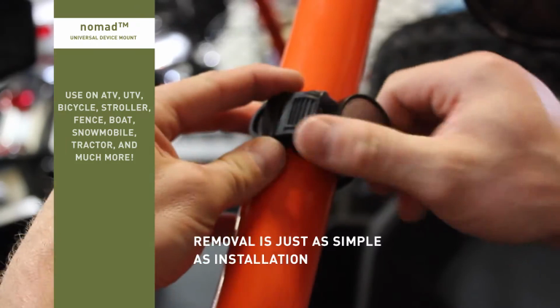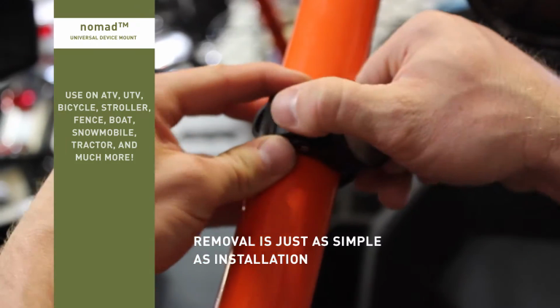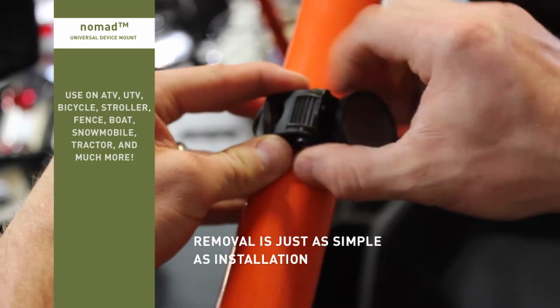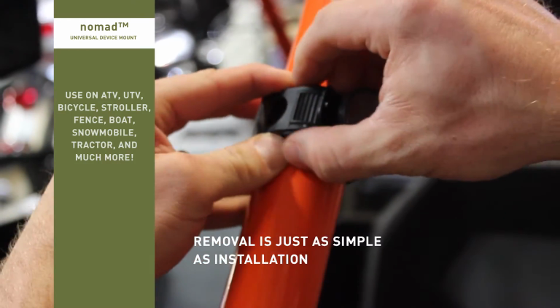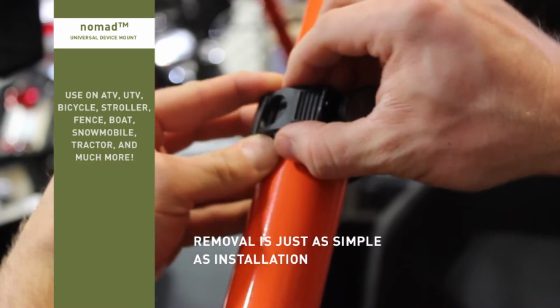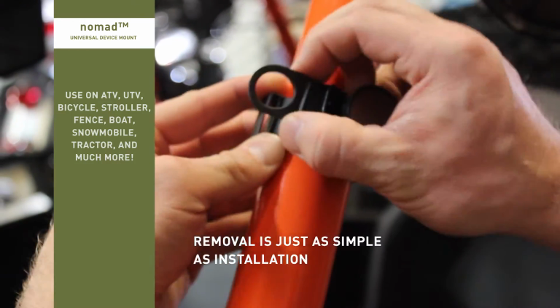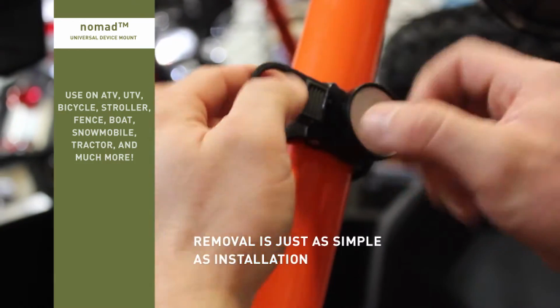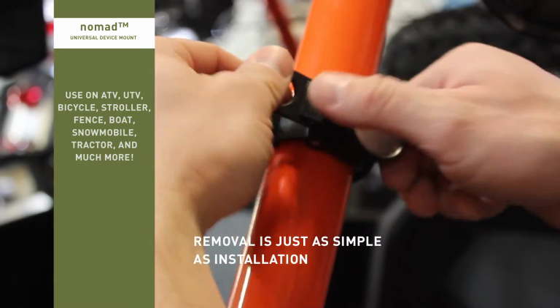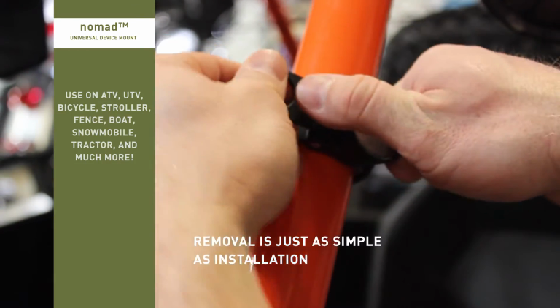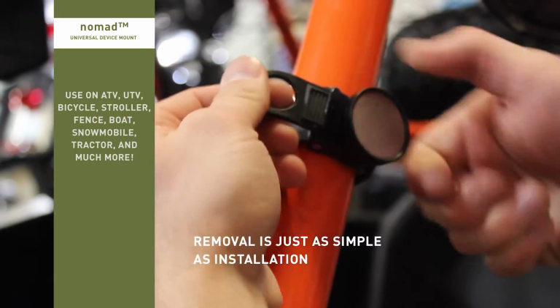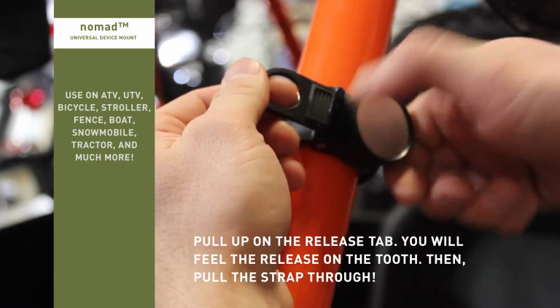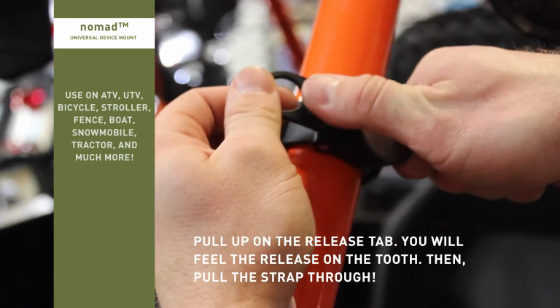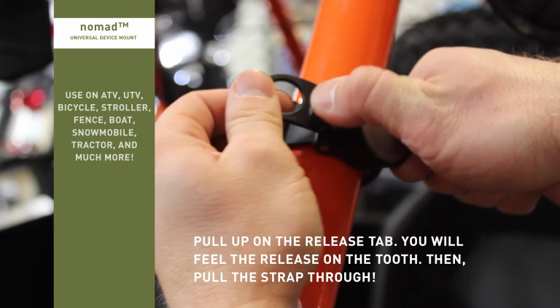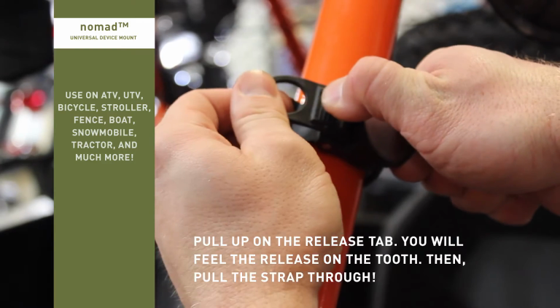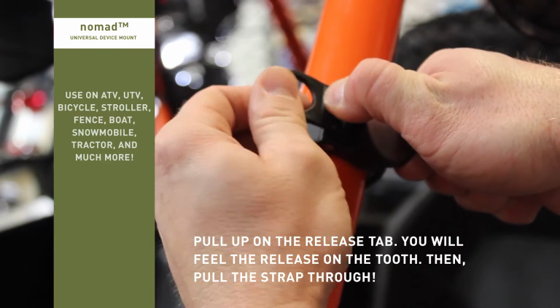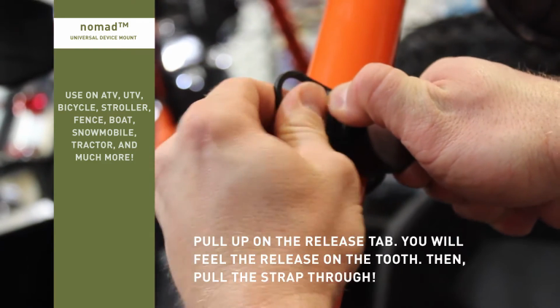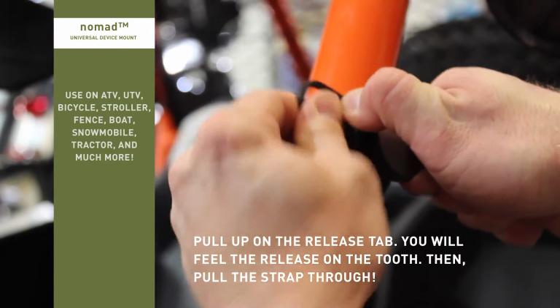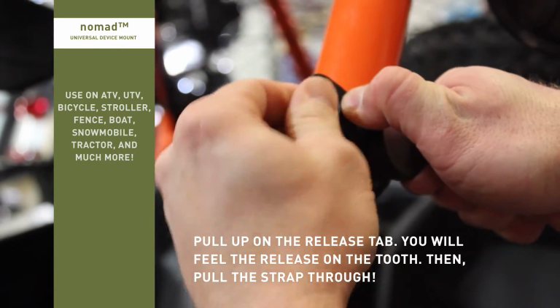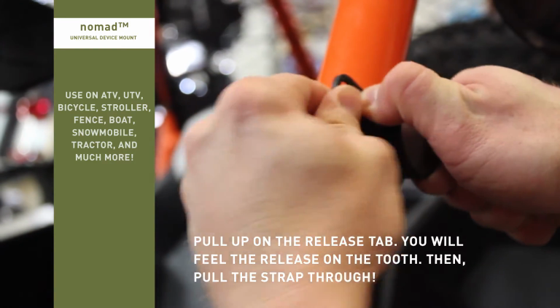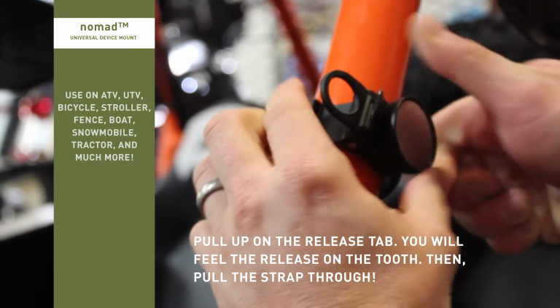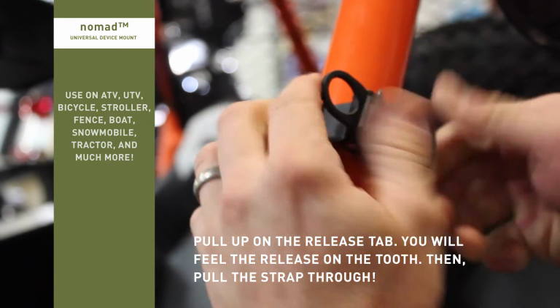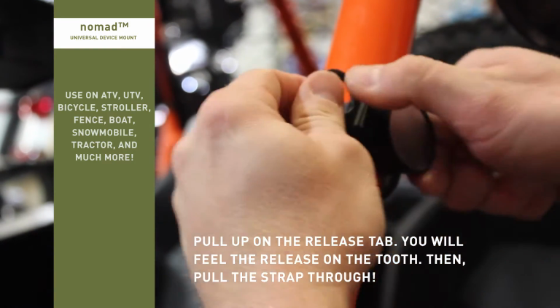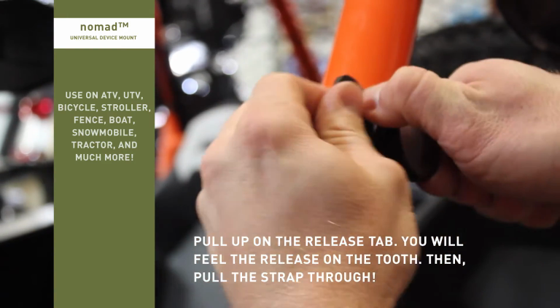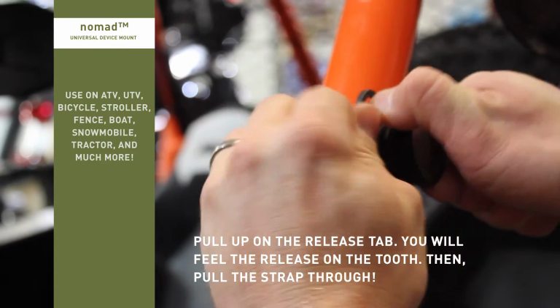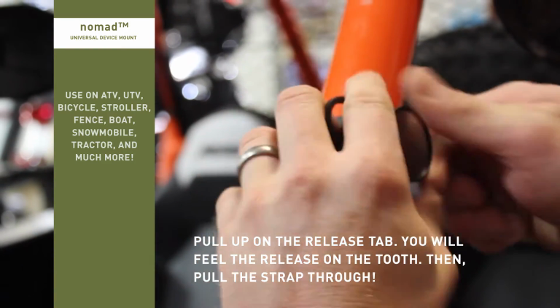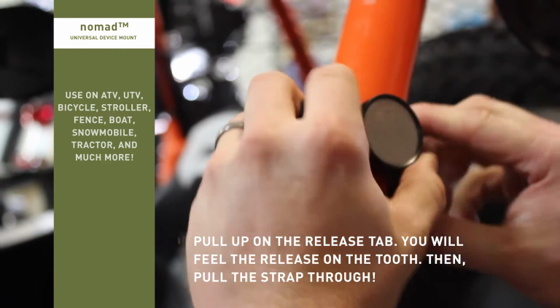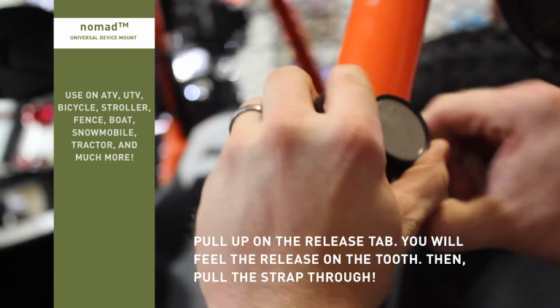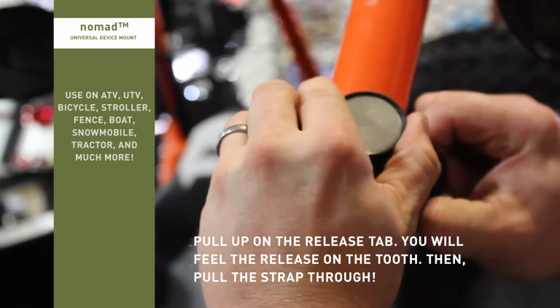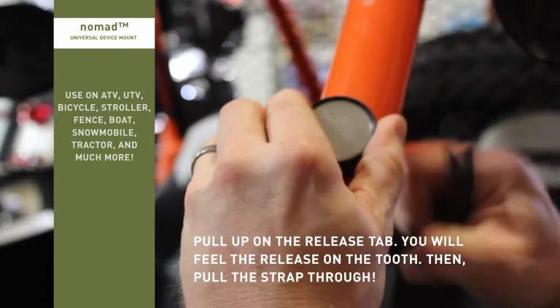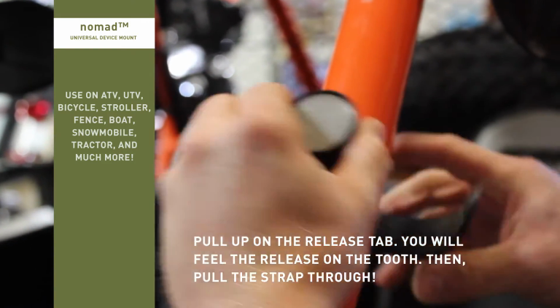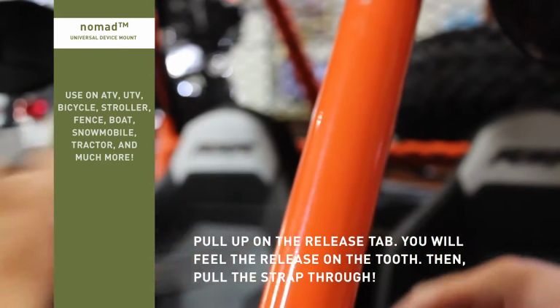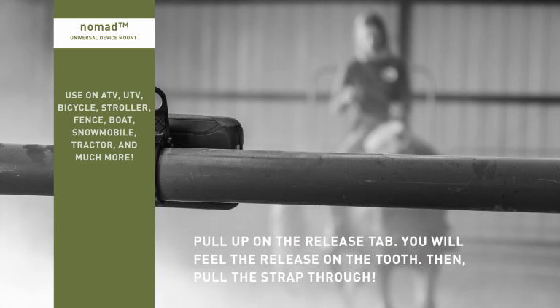Removal is just as simple as installation. Pull up on the tab, you'll feel it release on the tooth there, and you pull the strap off.